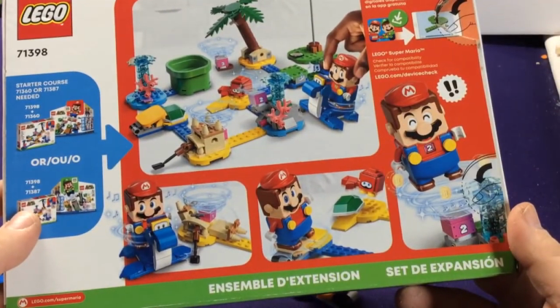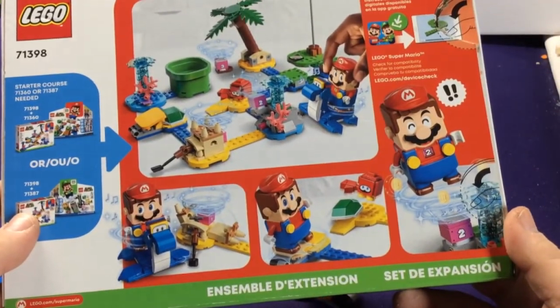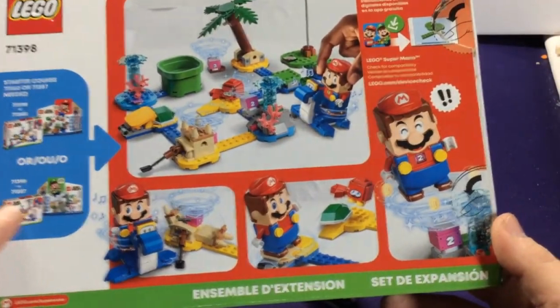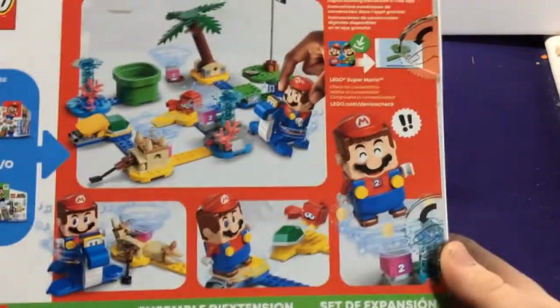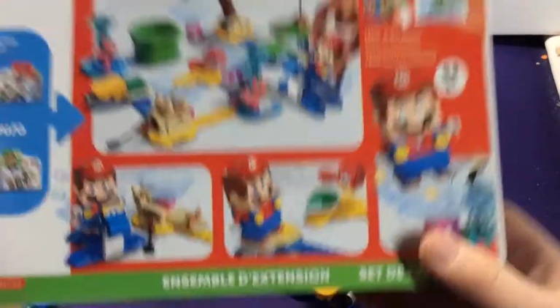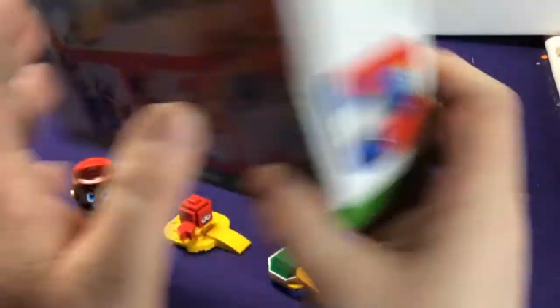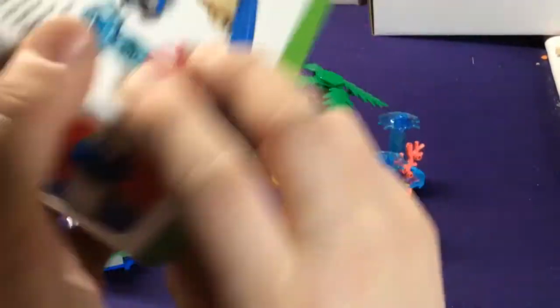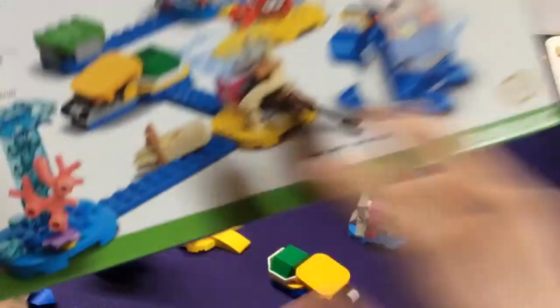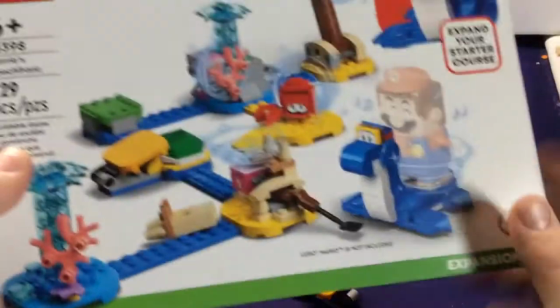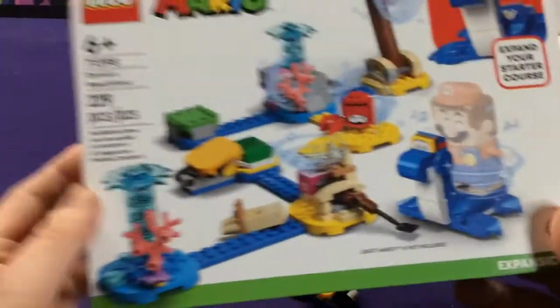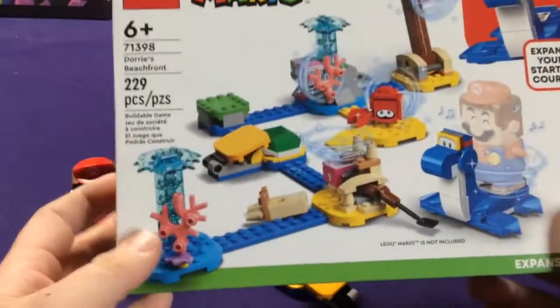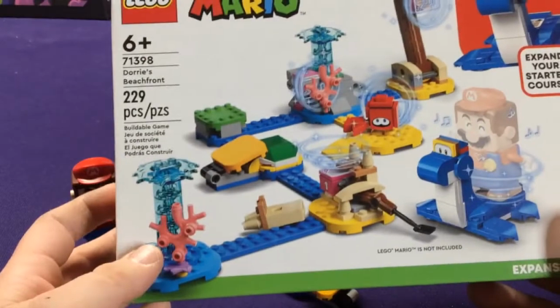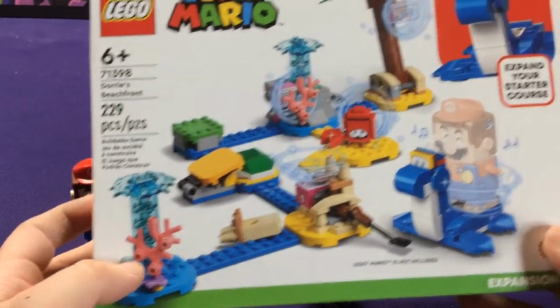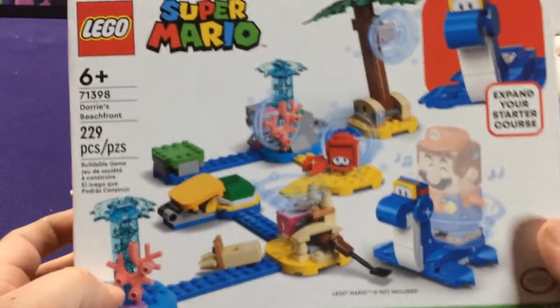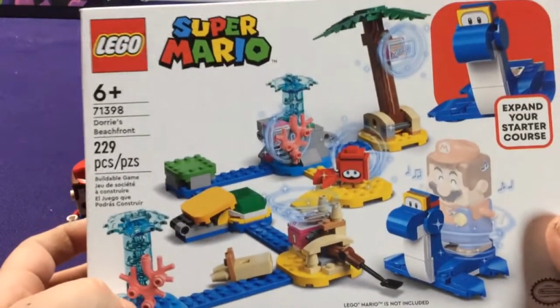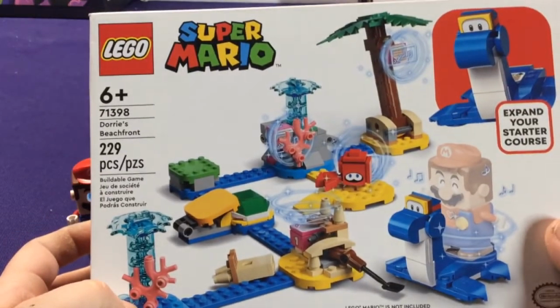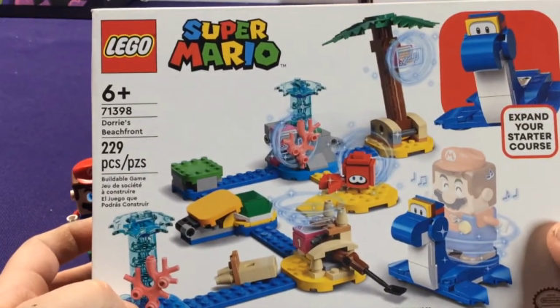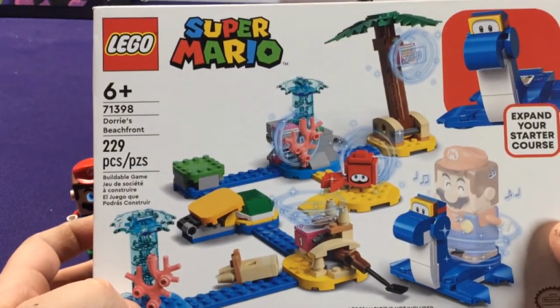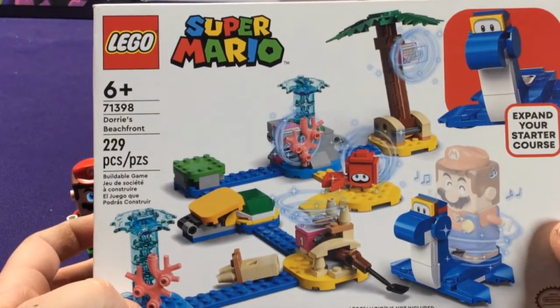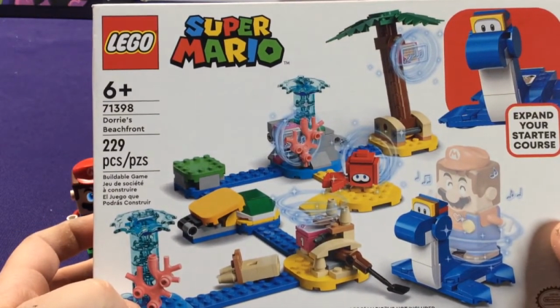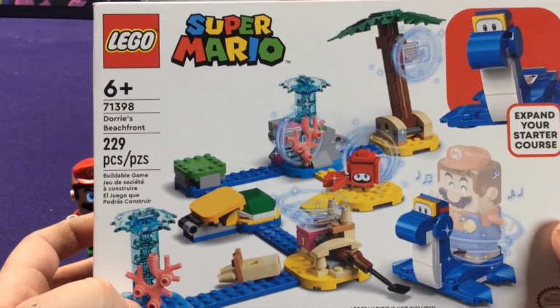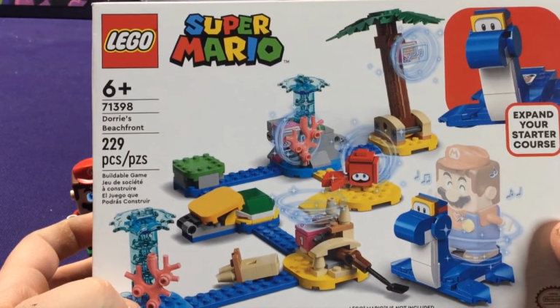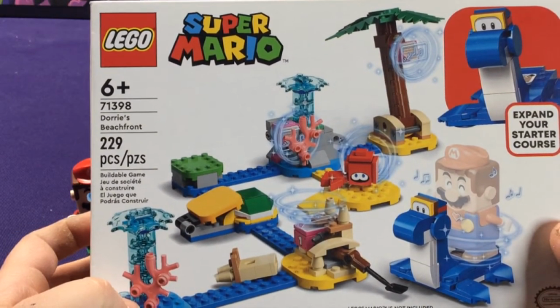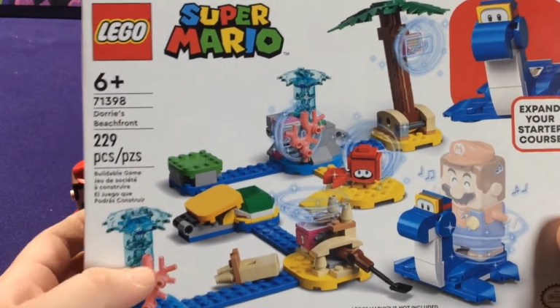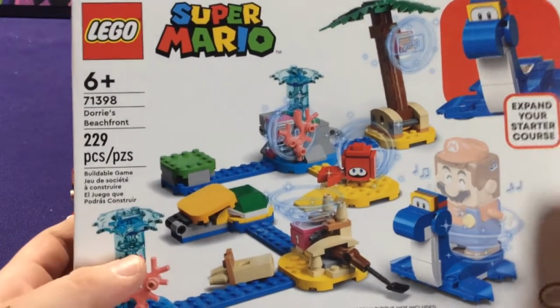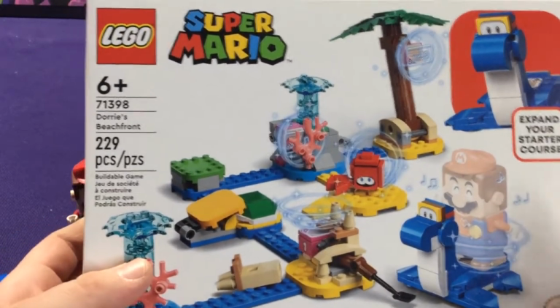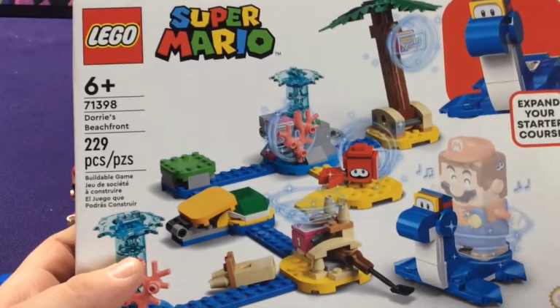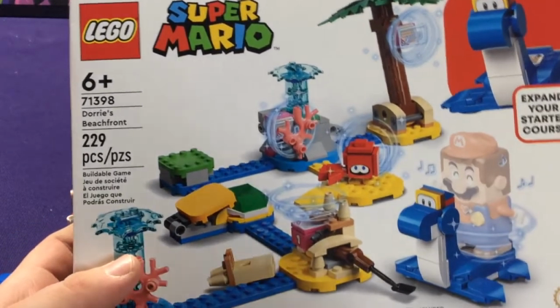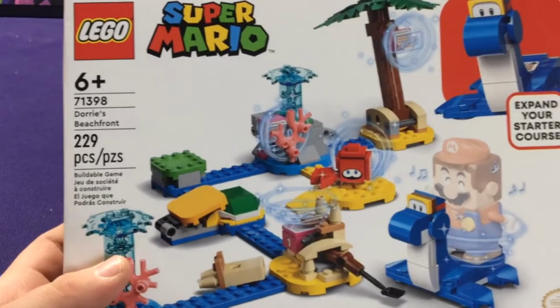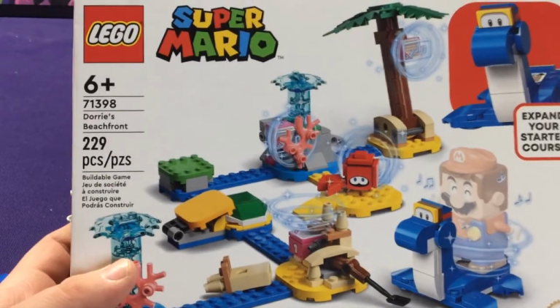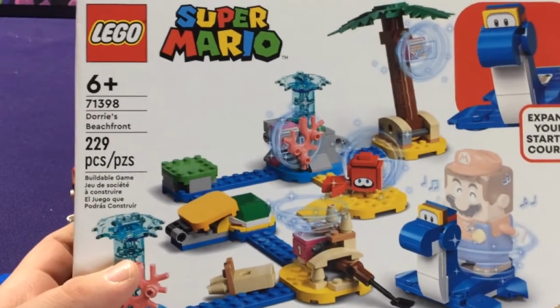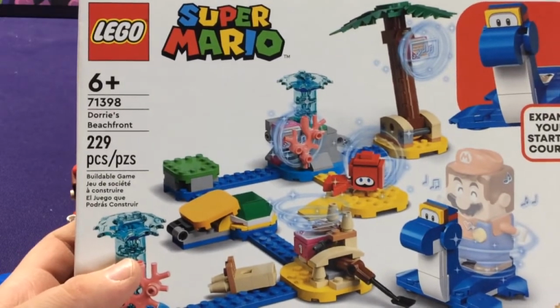So that's really cool. Not a very long video, but that is Mario Dory's Beach Run. Check out the rest of the videos — see you guys later, bye!